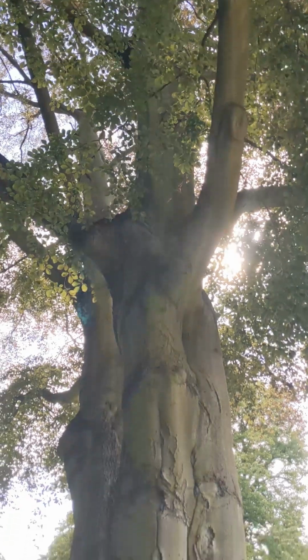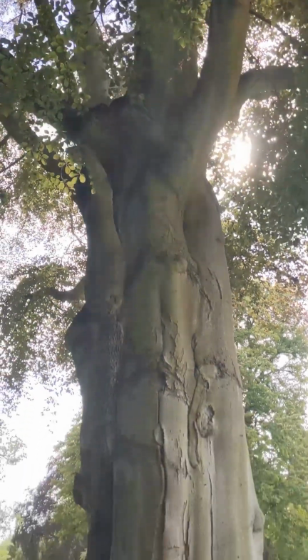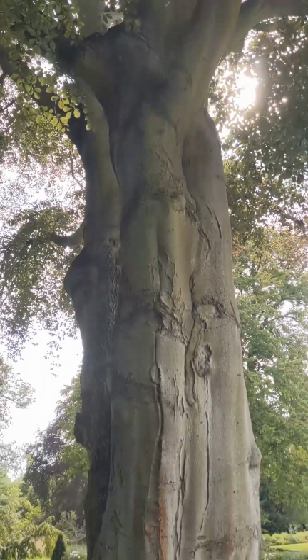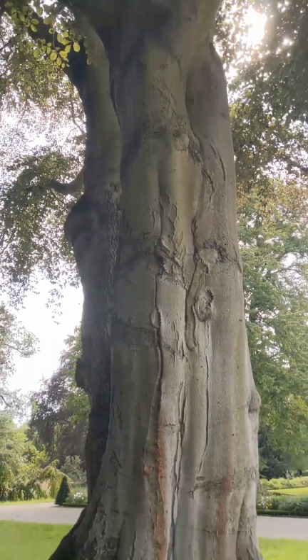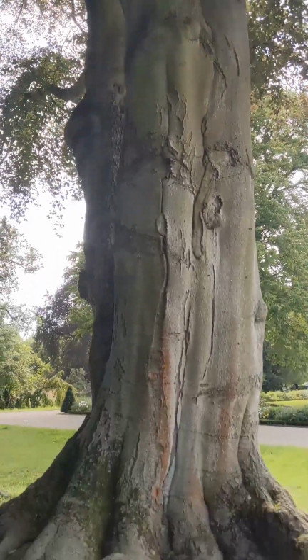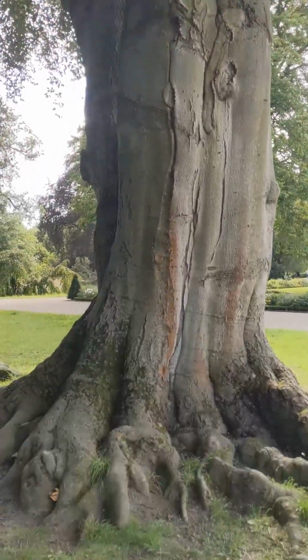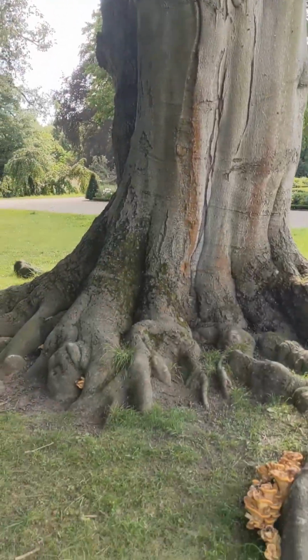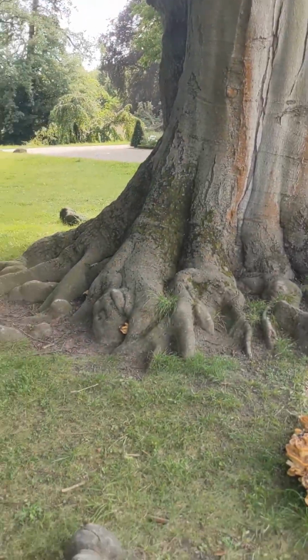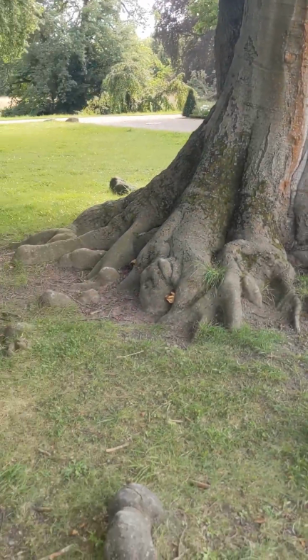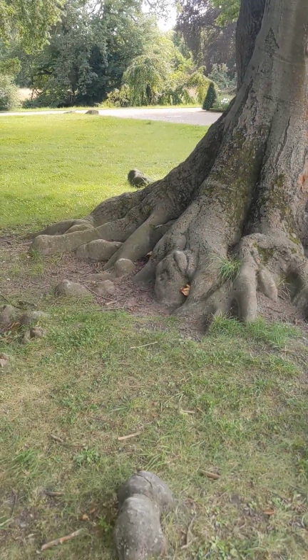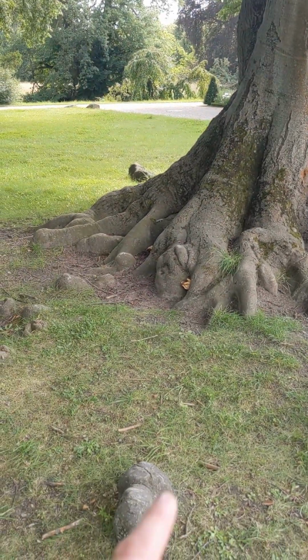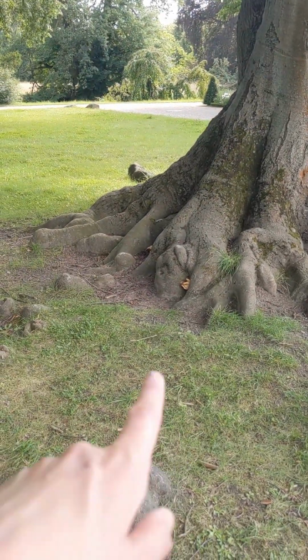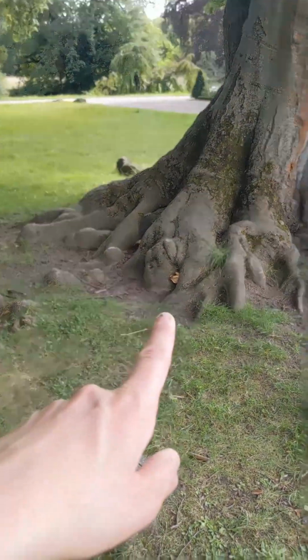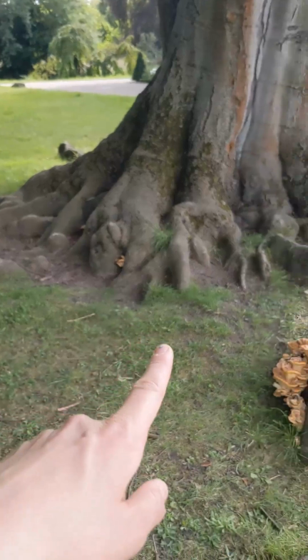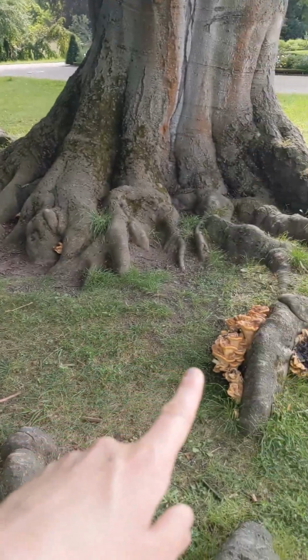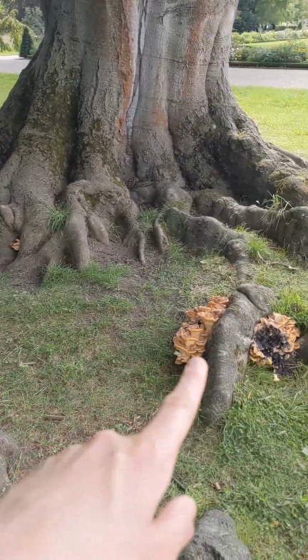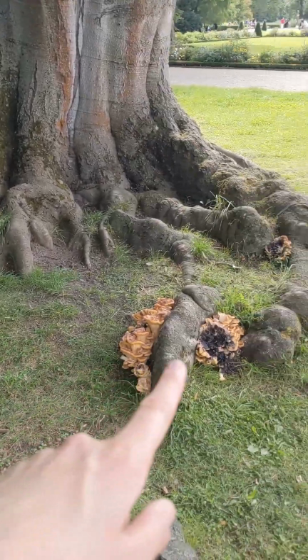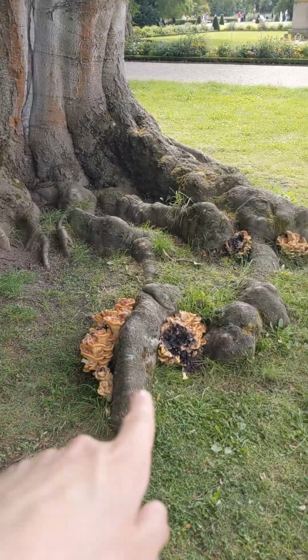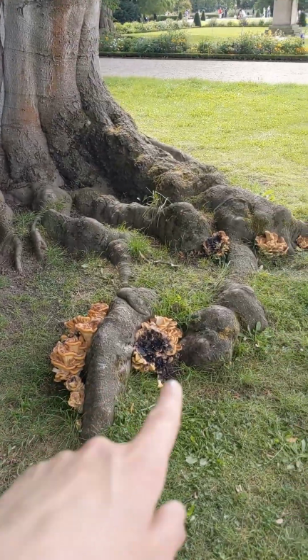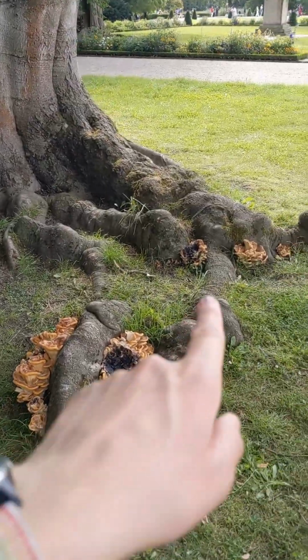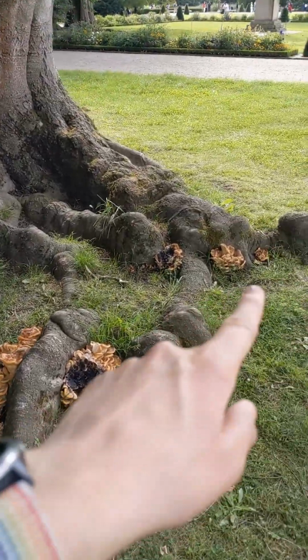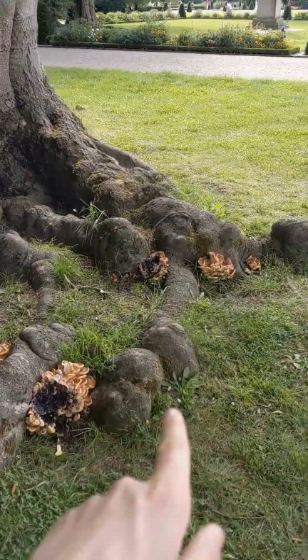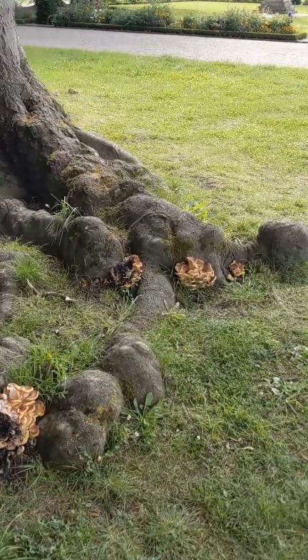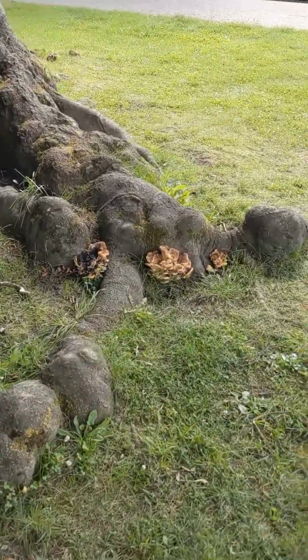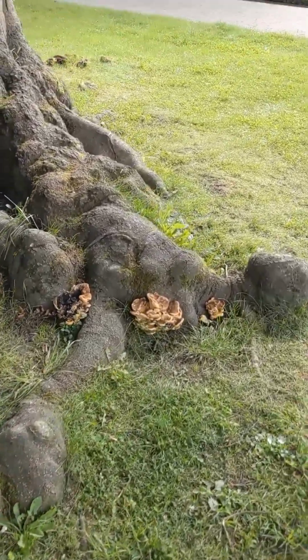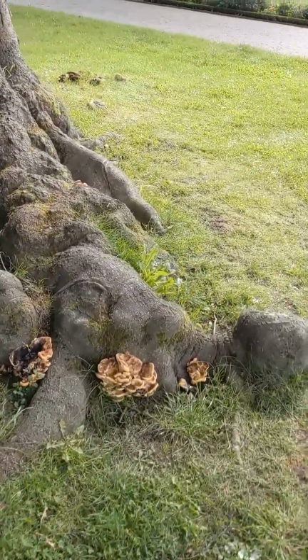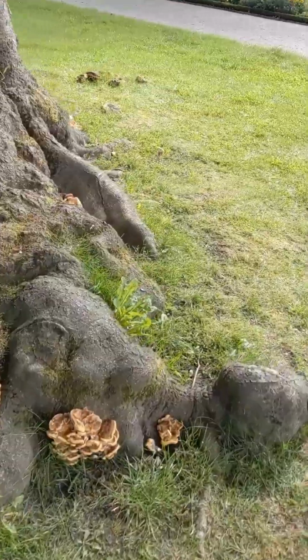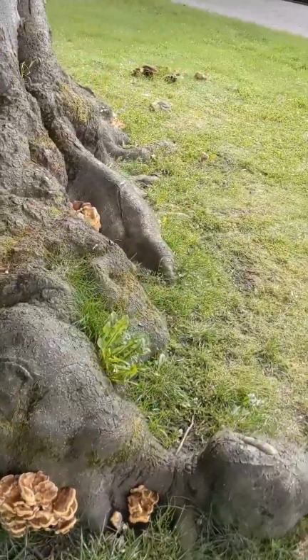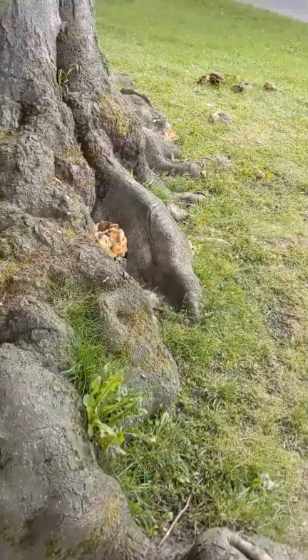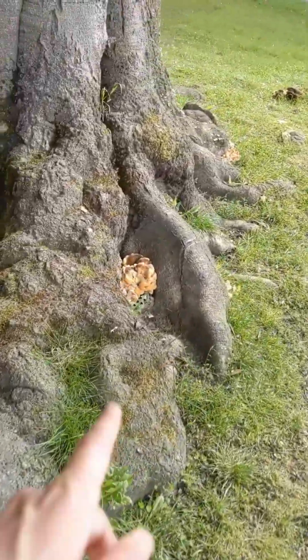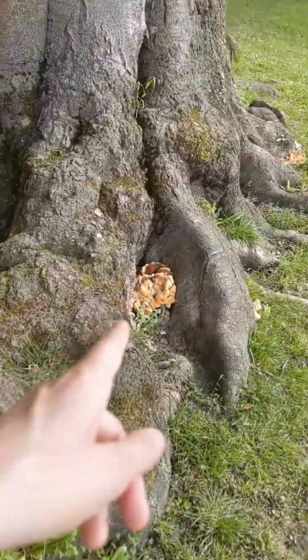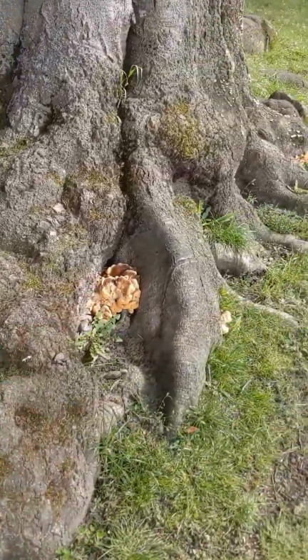I made a cool find this weekend on this beautiful old copper beech tree, which was Meripilus giganteus, the giant polypore, also known as the black staining polypore for reasons we'll see later.